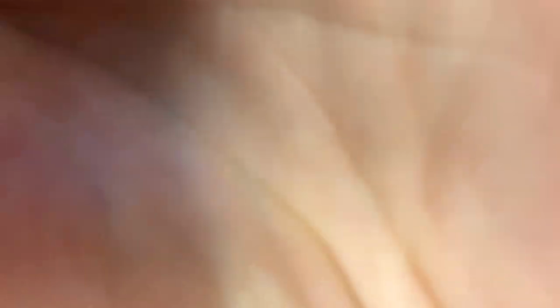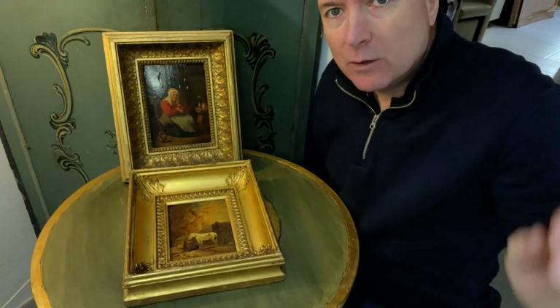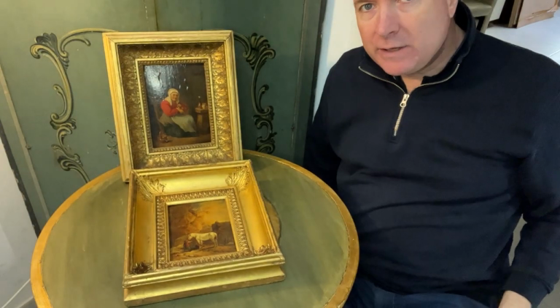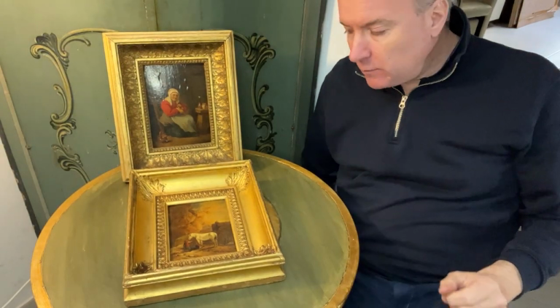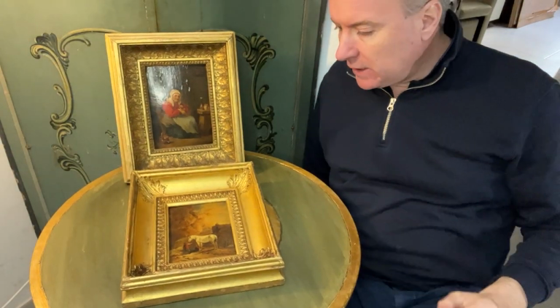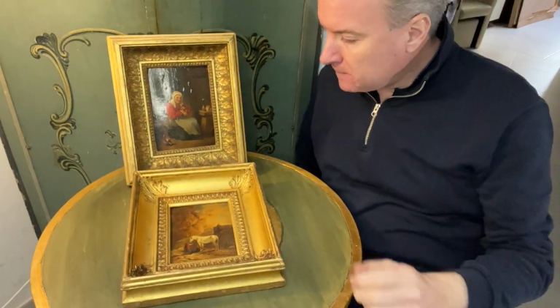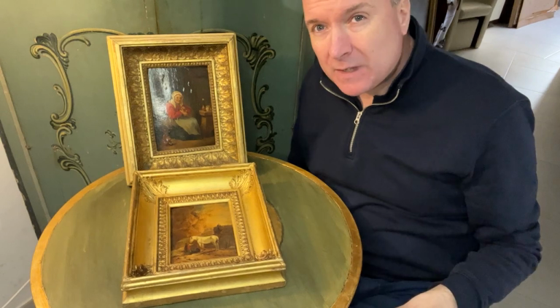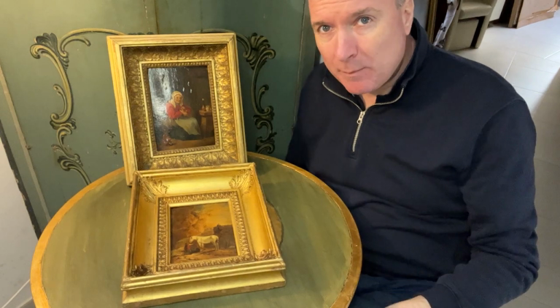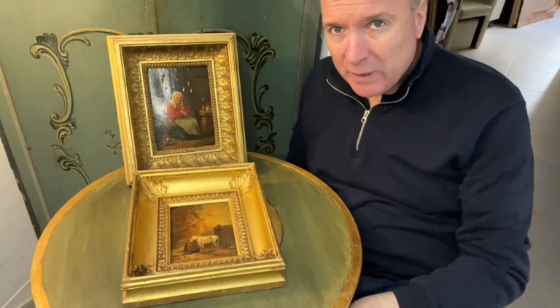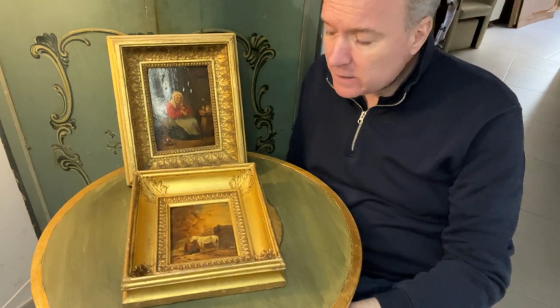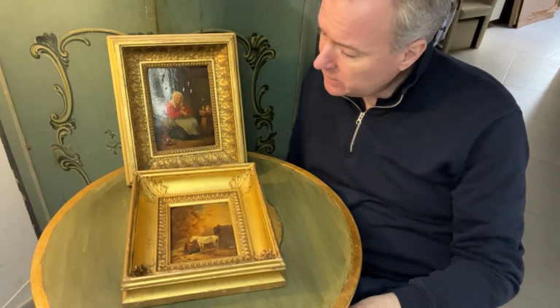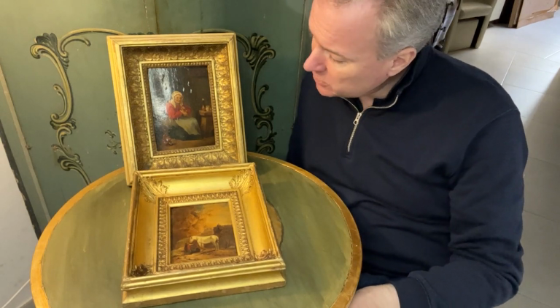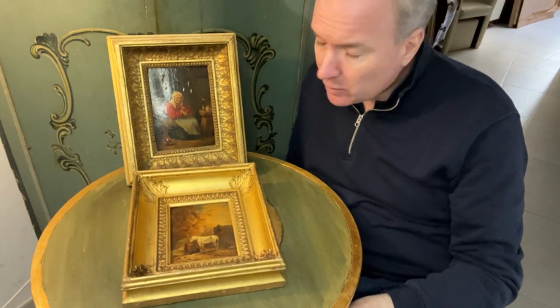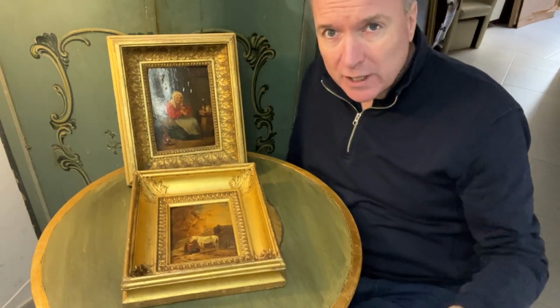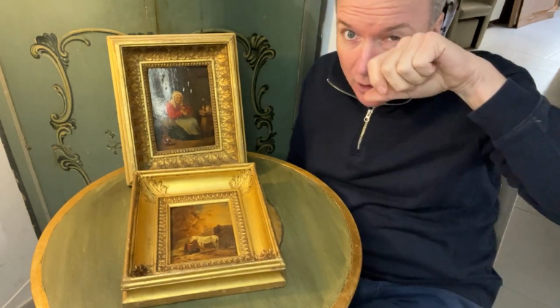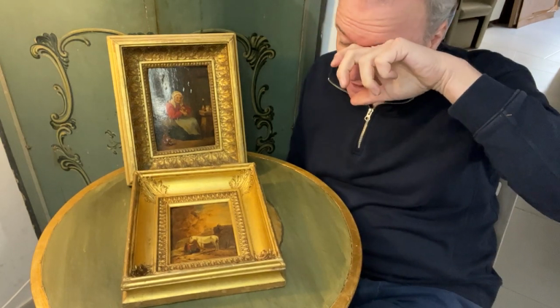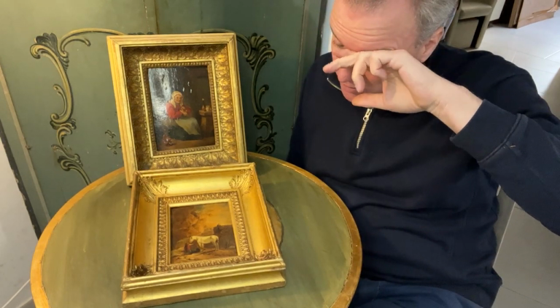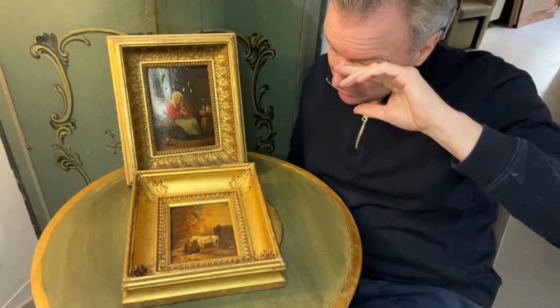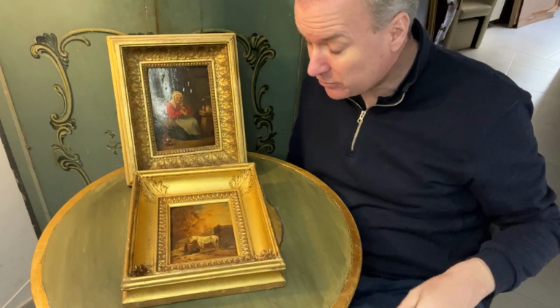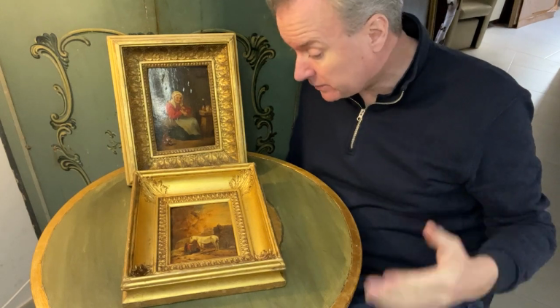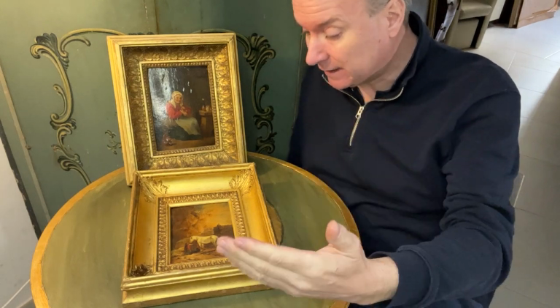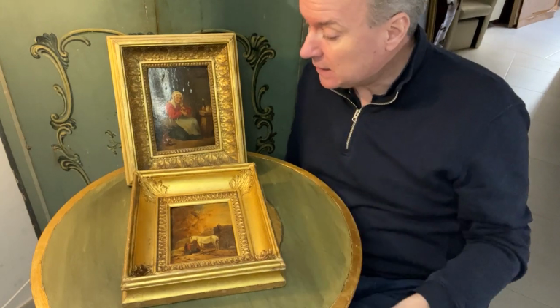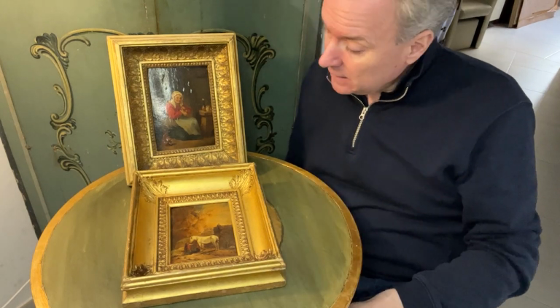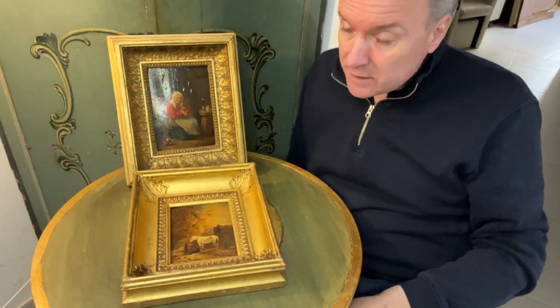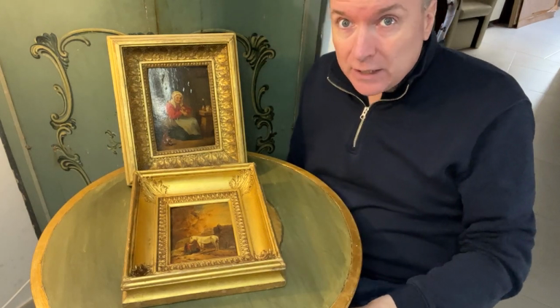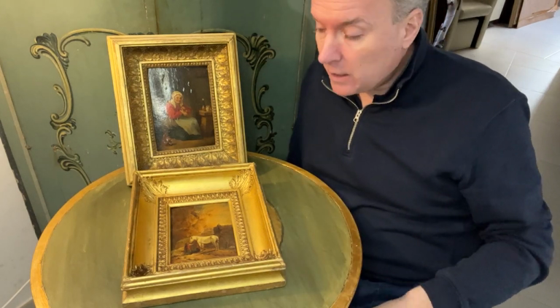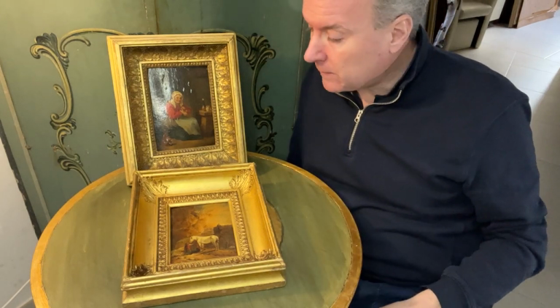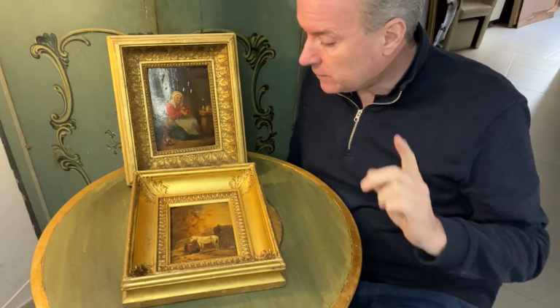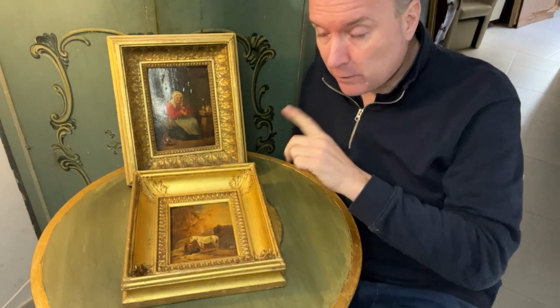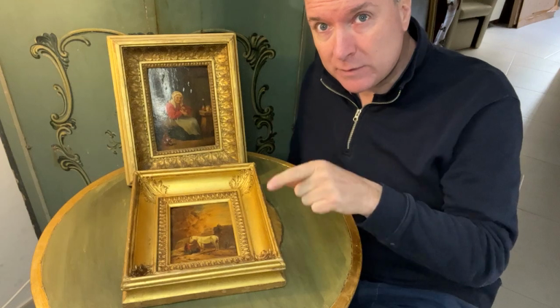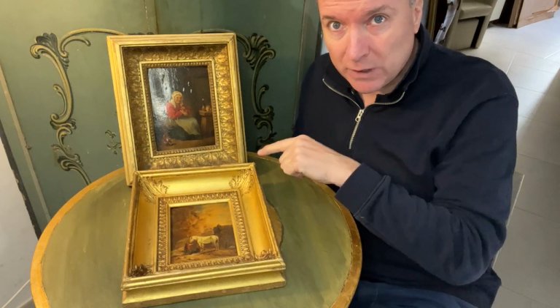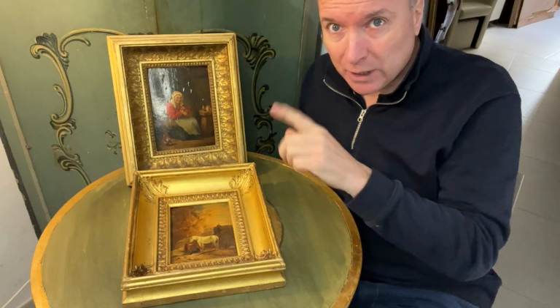Hello, we're in Malta. We're doing a couple of oil paintings. These are going to be sold on our website as one lot because it makes more sense for us as a transaction to sell them together, and they're framed by the same person.